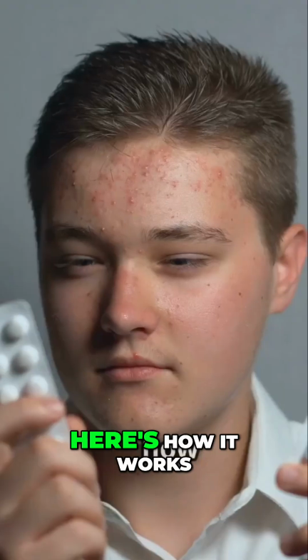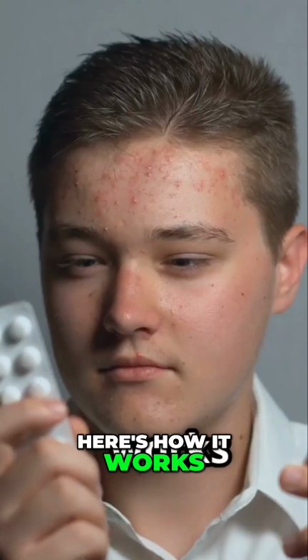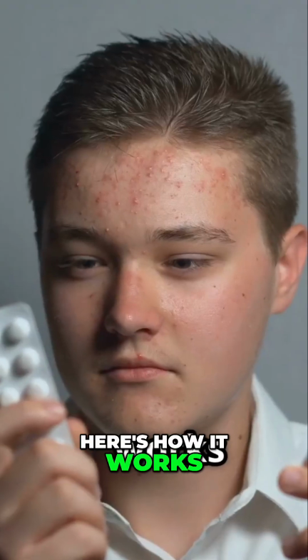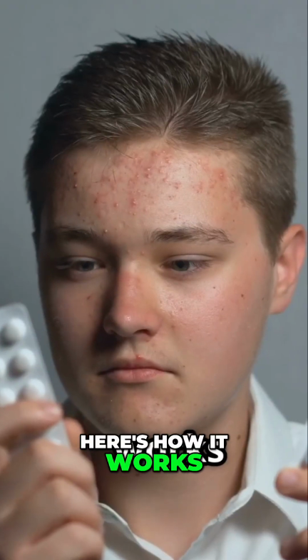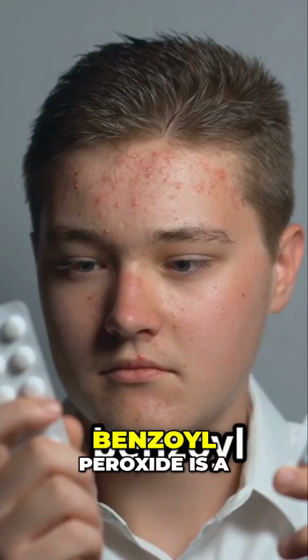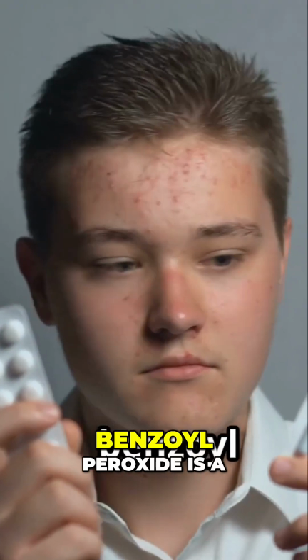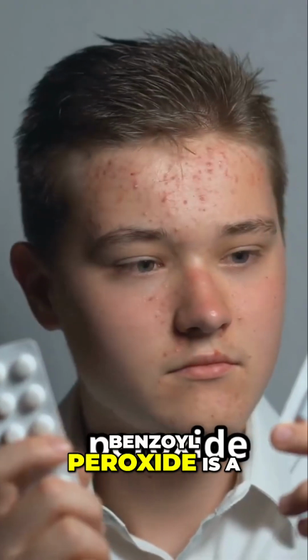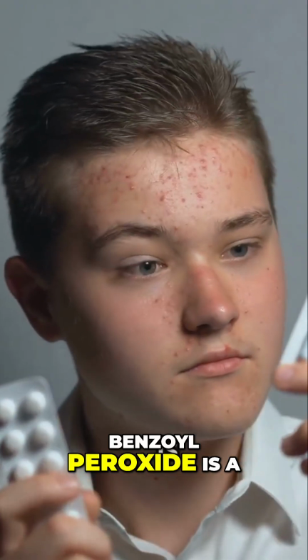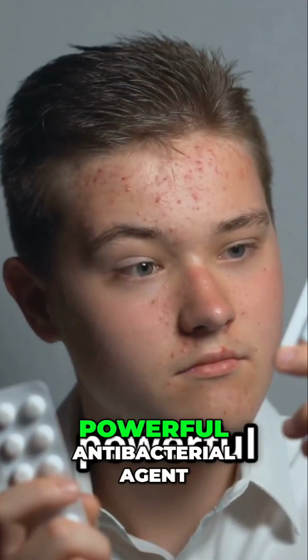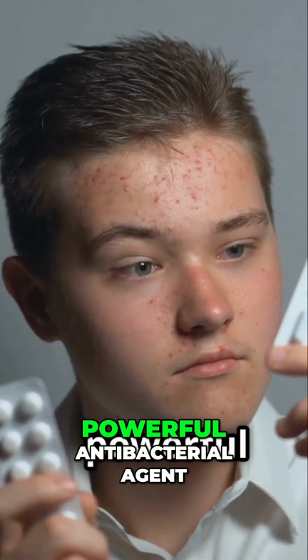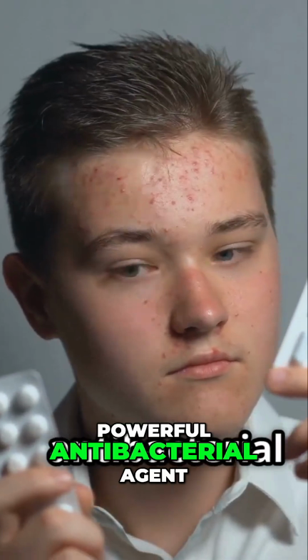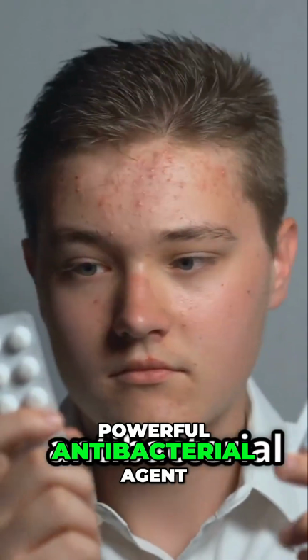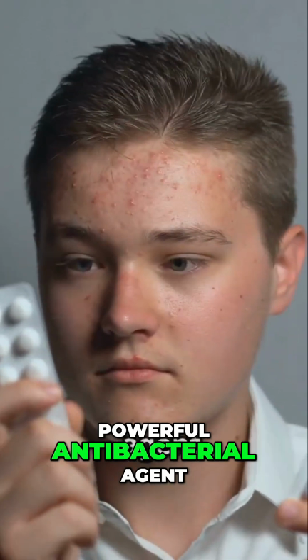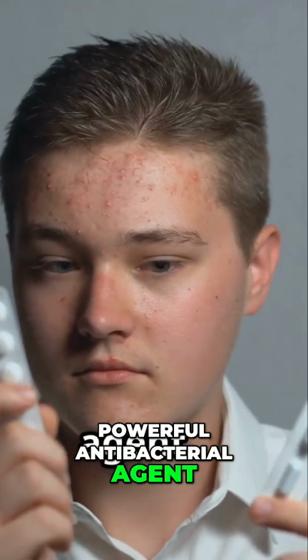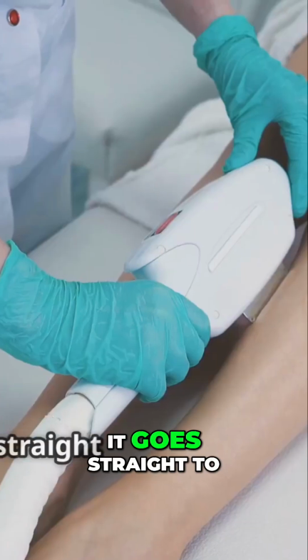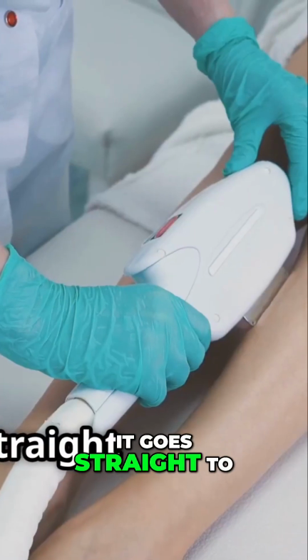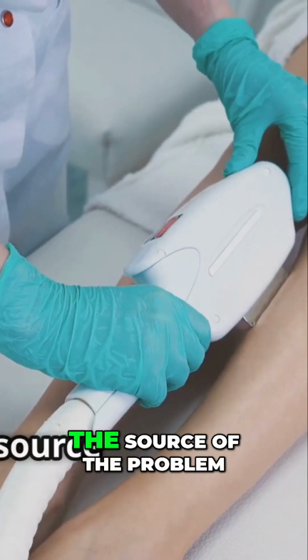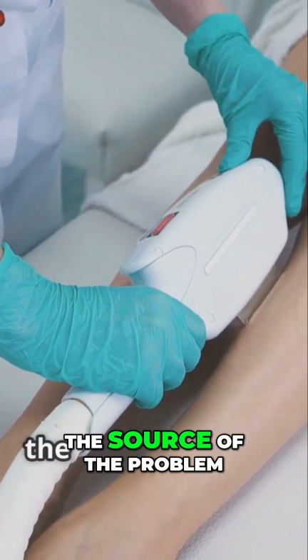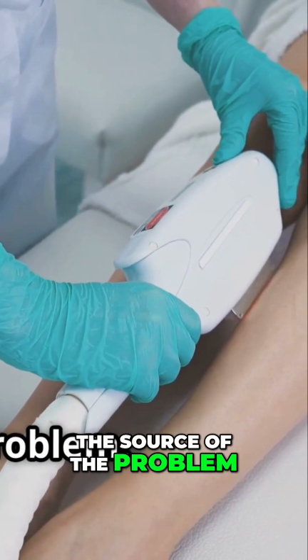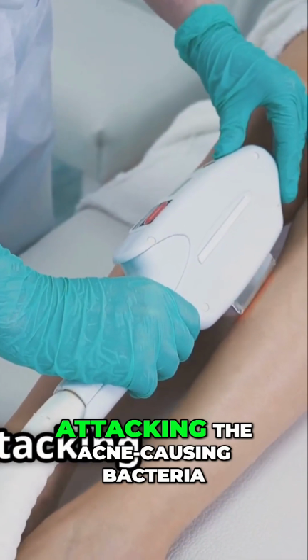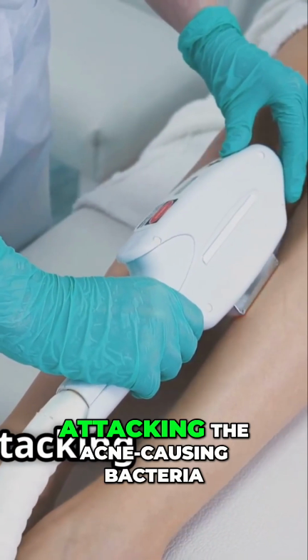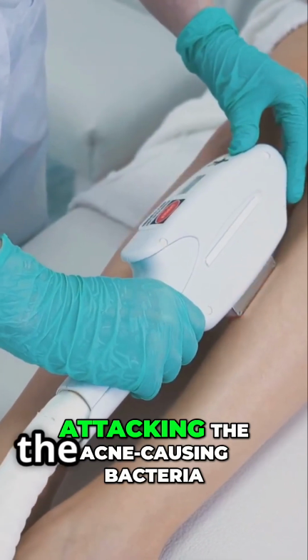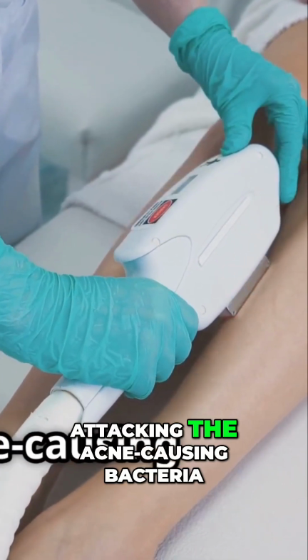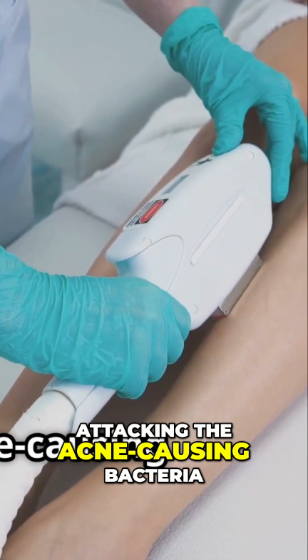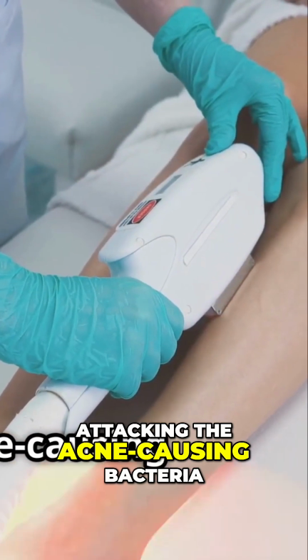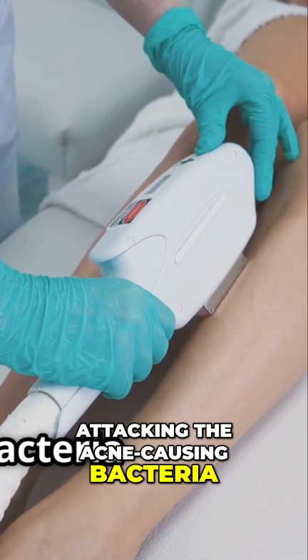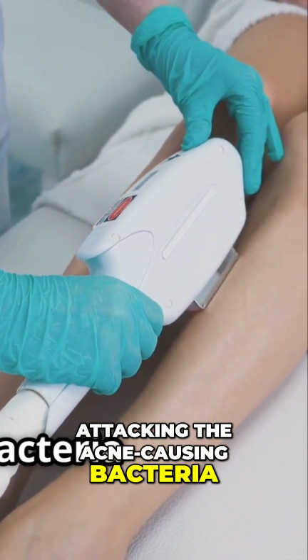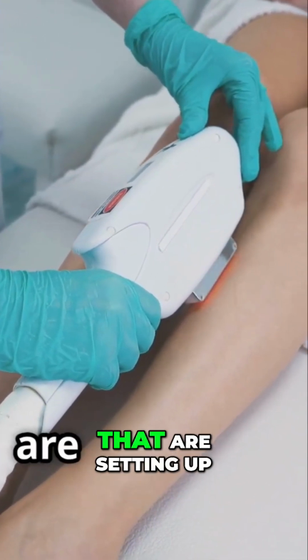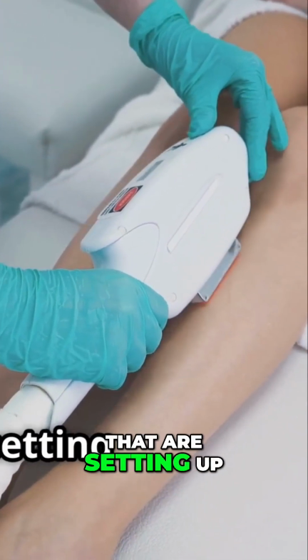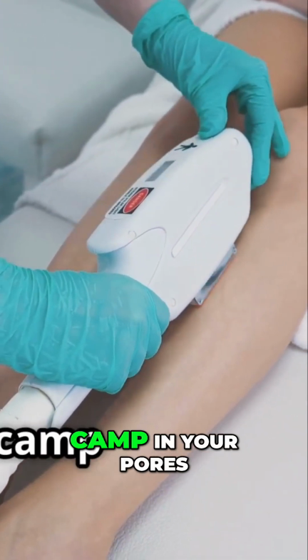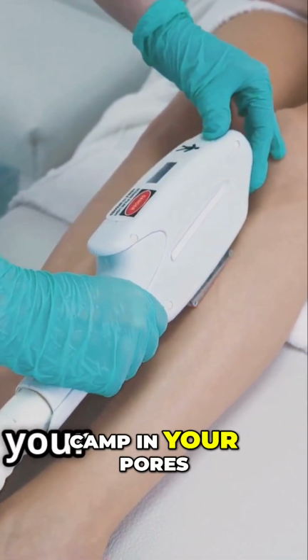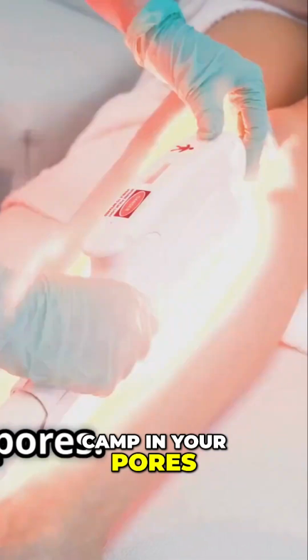Here's how it works. Benzoyl peroxide is a powerful antibacterial agent. It goes straight to the source of the problem, attacking the acne-causing bacteria that are setting up camp in your pores.